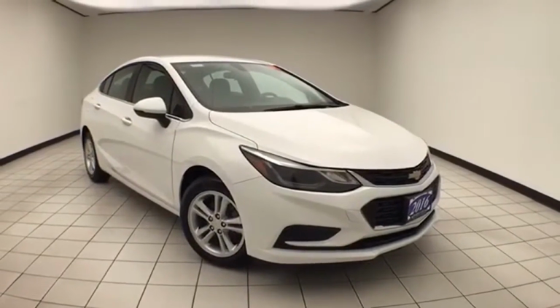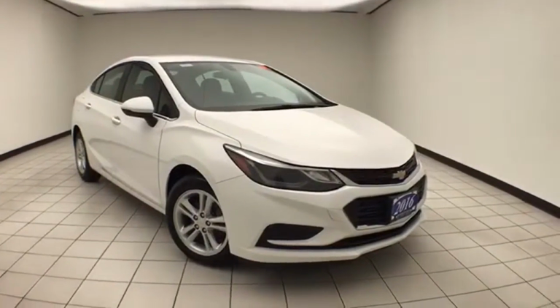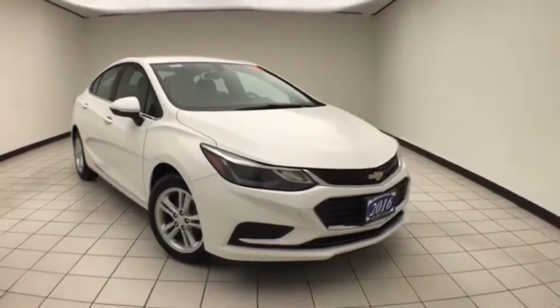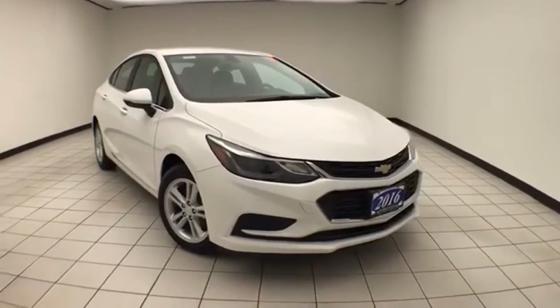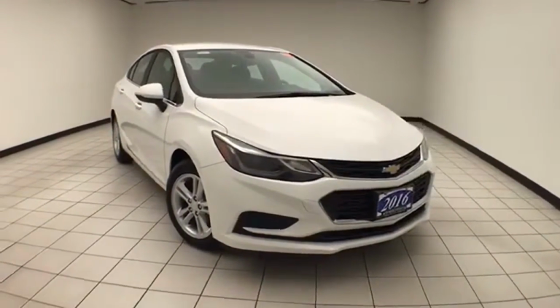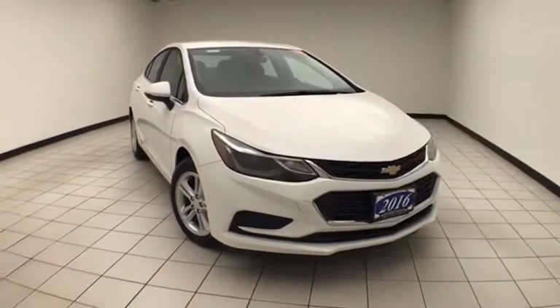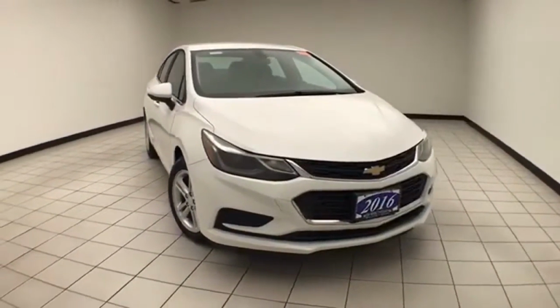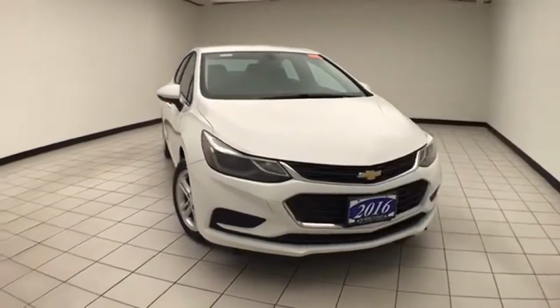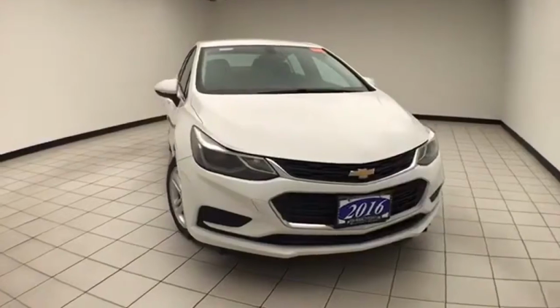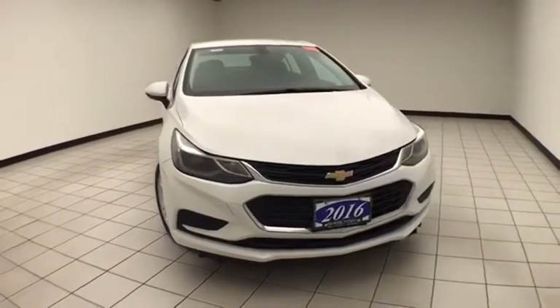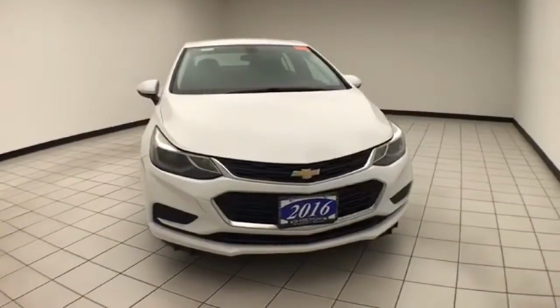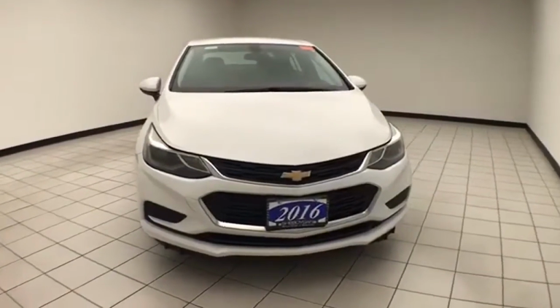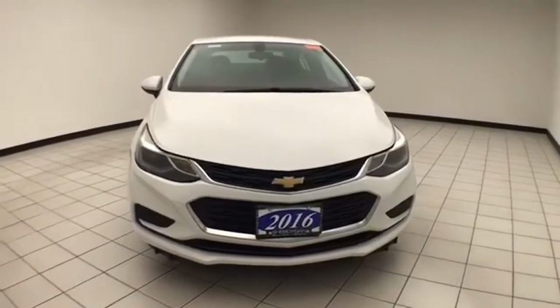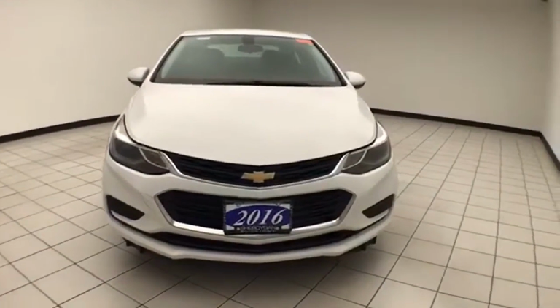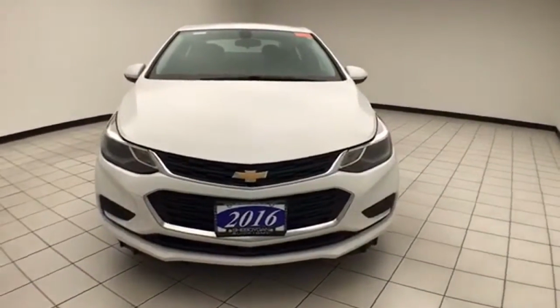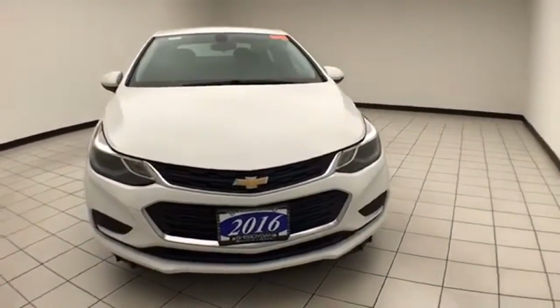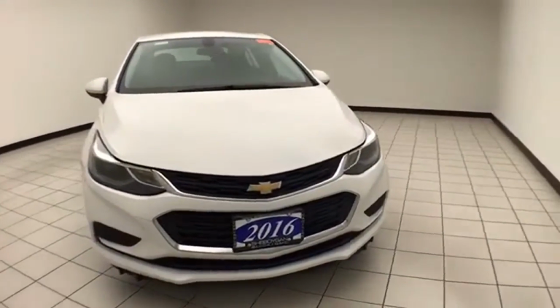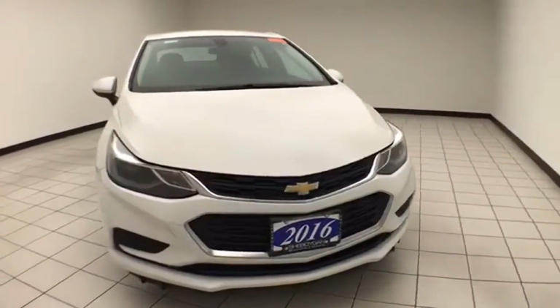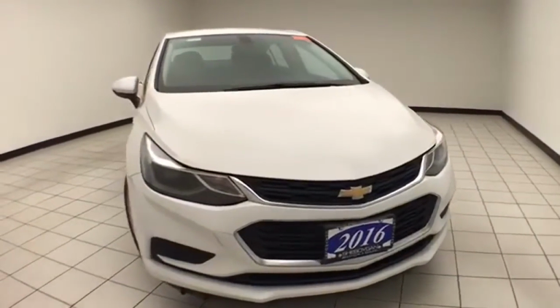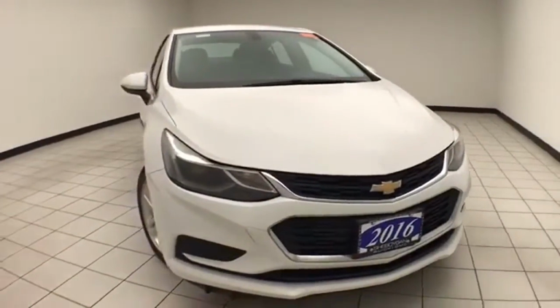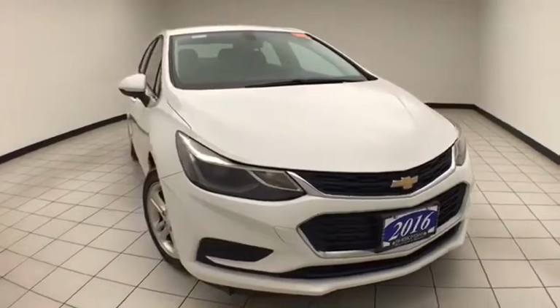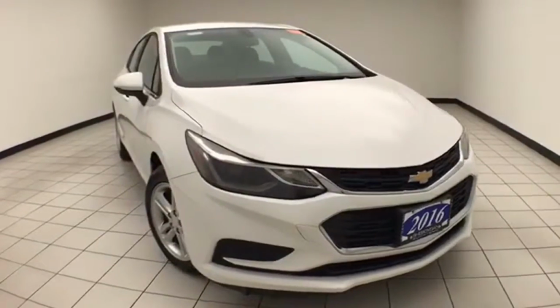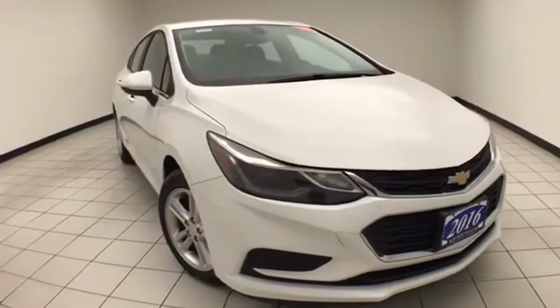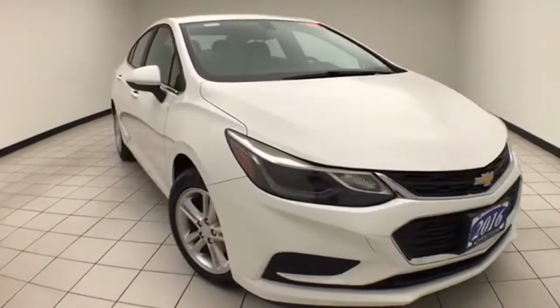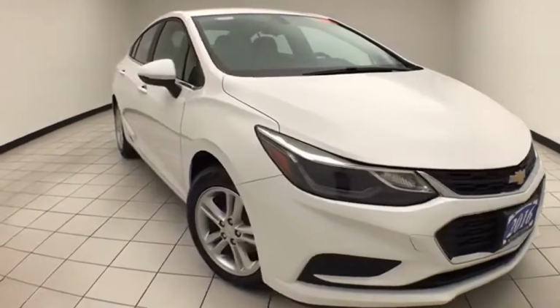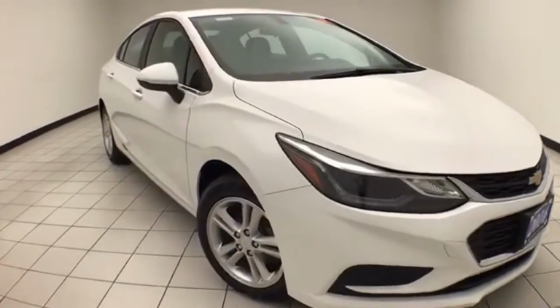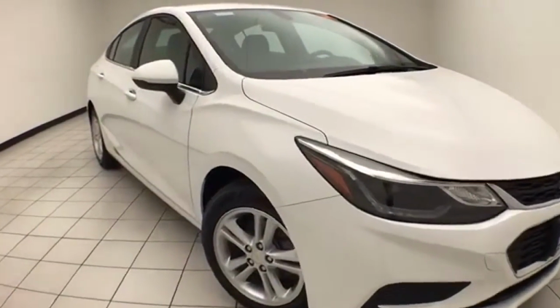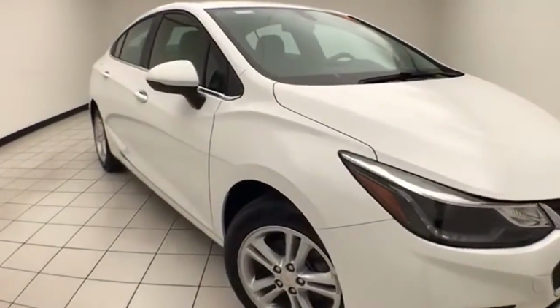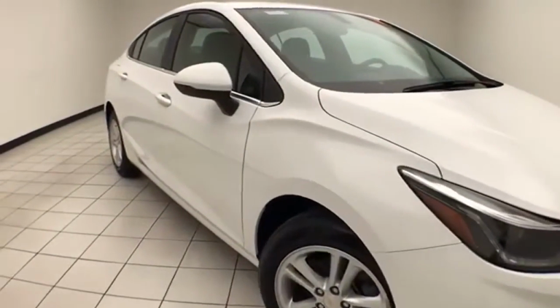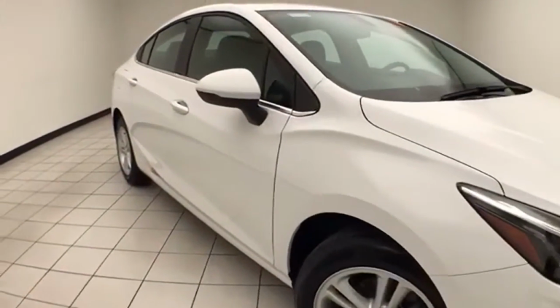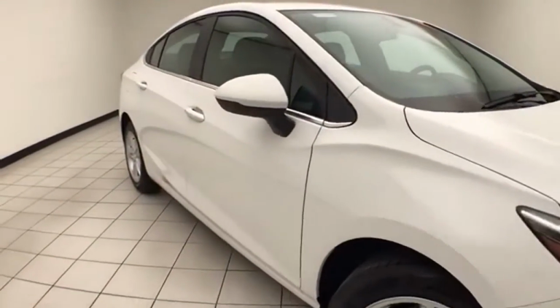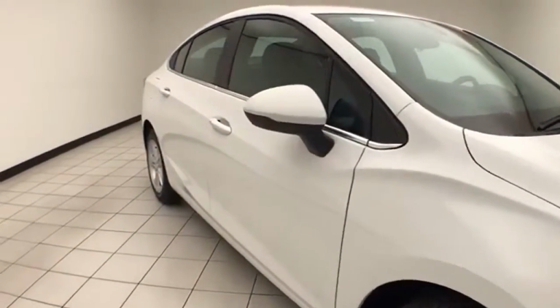Welcome to Chevrolet Chrysler Center. Today's special is a 2016 Chevy Cruze LT, stock number Z9154XX. This one-owner vehicle has 28,000 miles and comes with a clean AutoCheck history report.